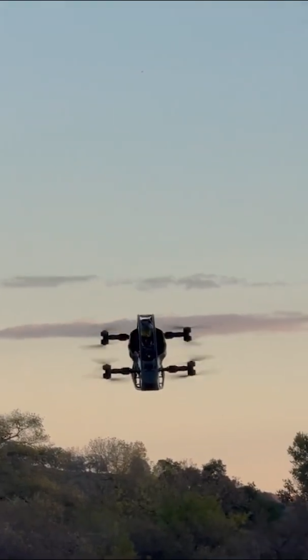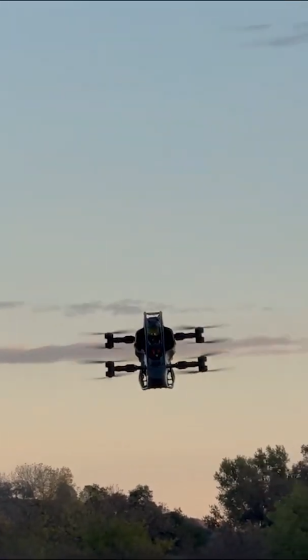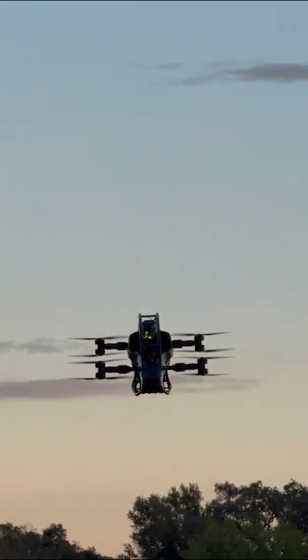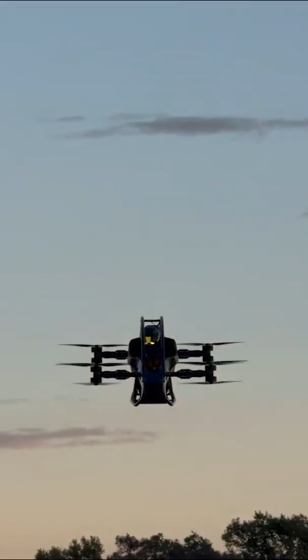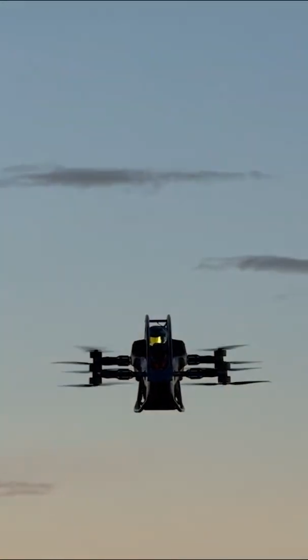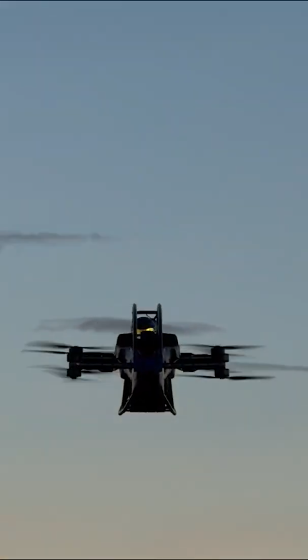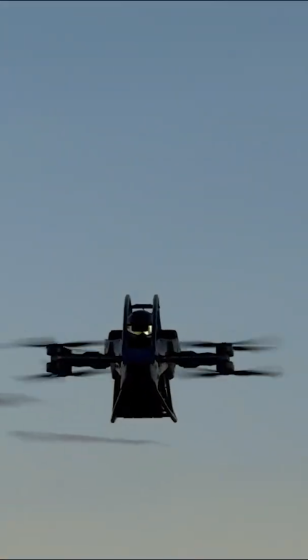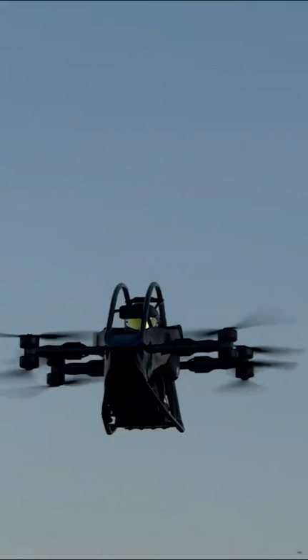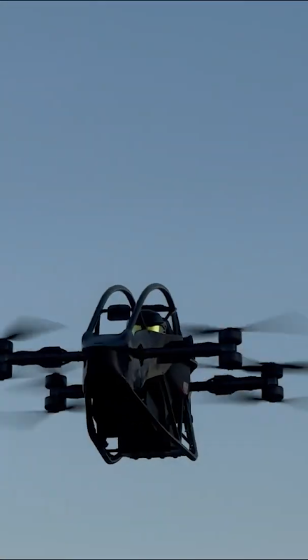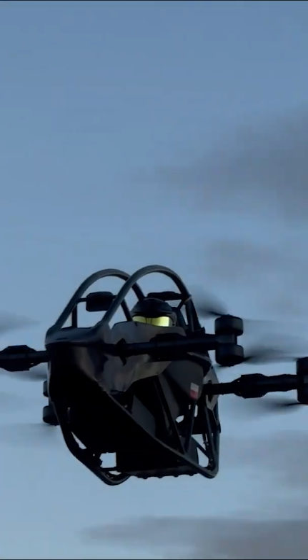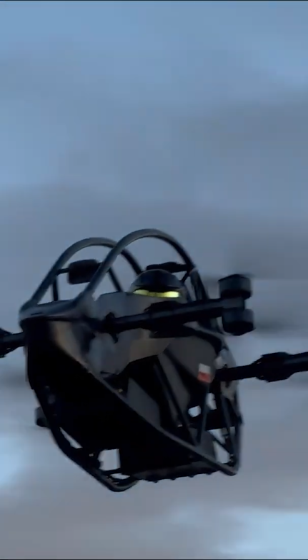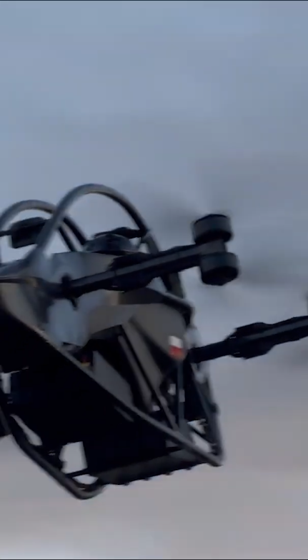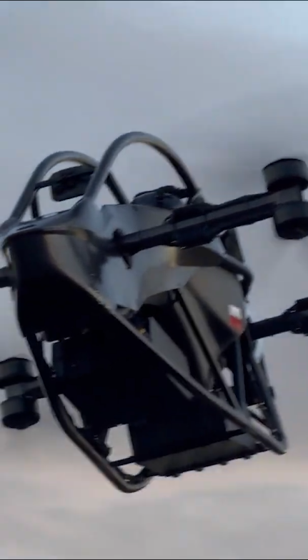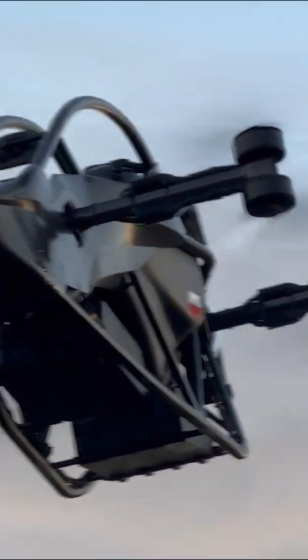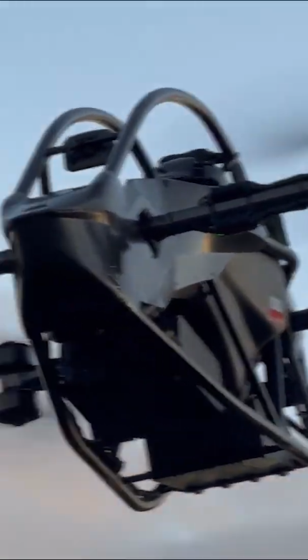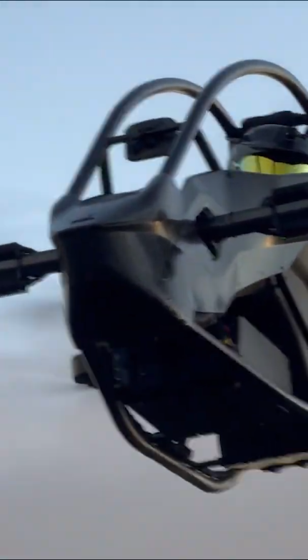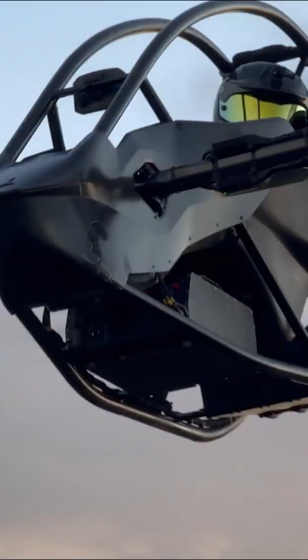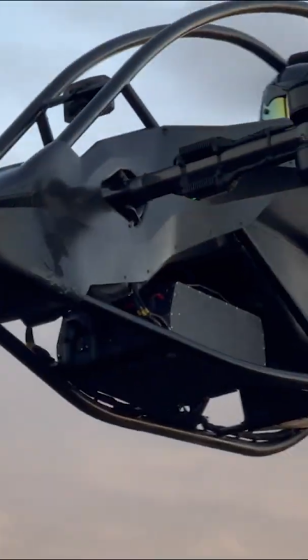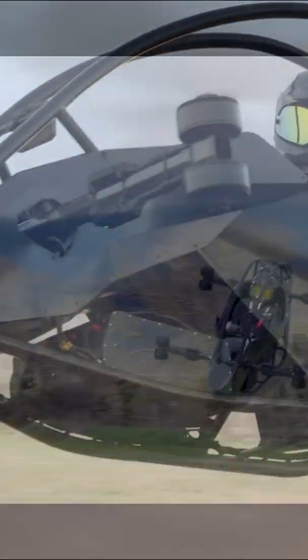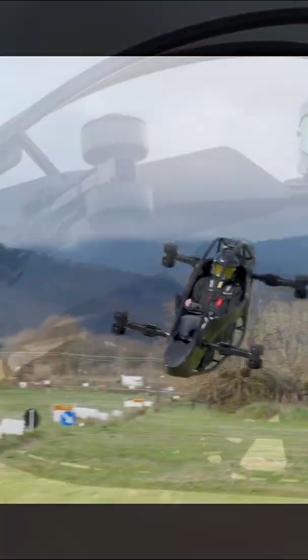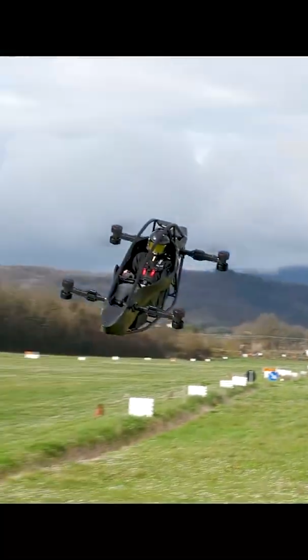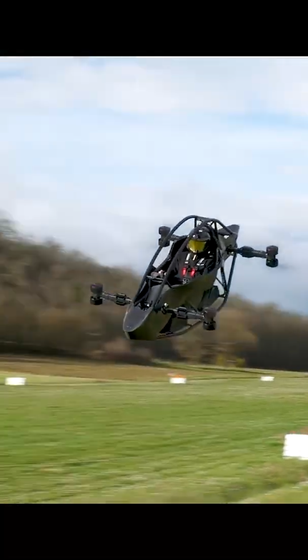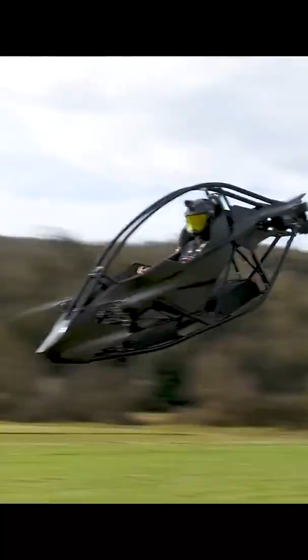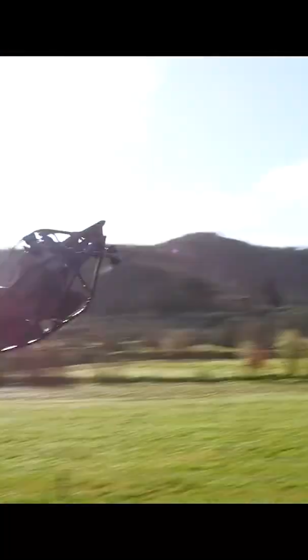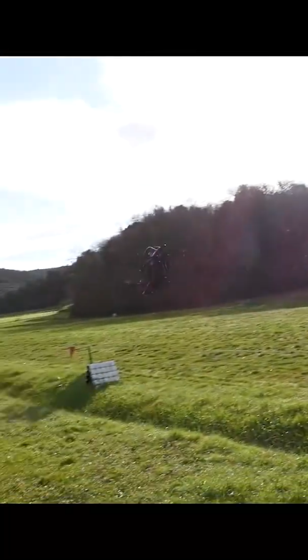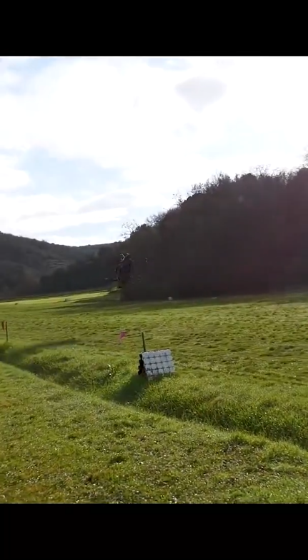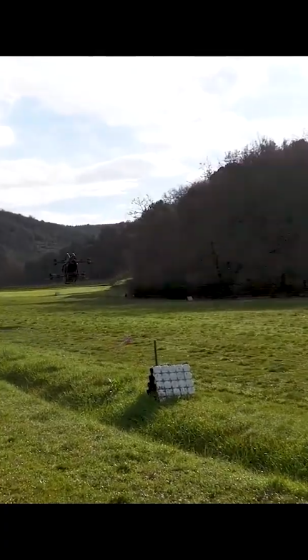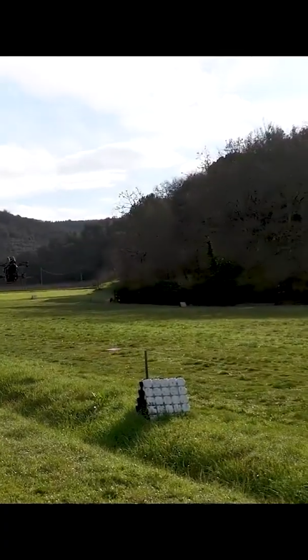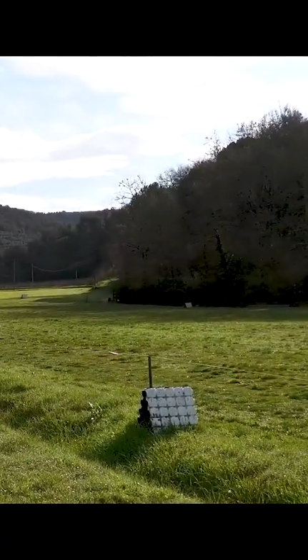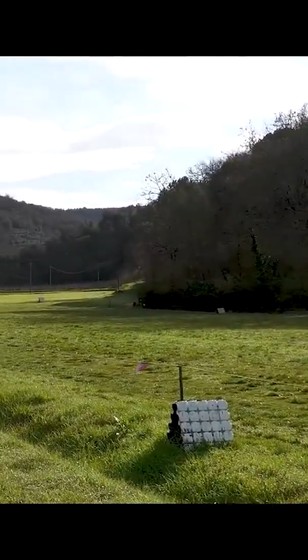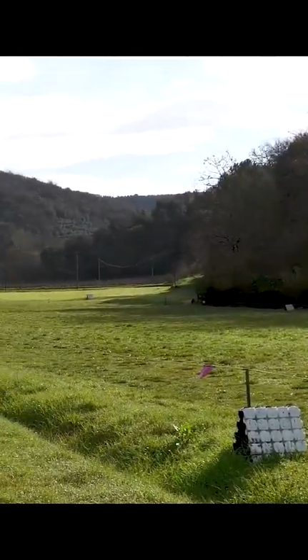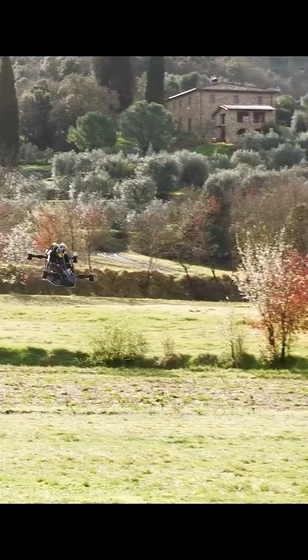It flies using eight electric motors. Each motor spins a propeller. Together, they push air downward to lift the vehicle up. If one motor fails, the others keep it stable. That is why it uses eight motors instead of one.